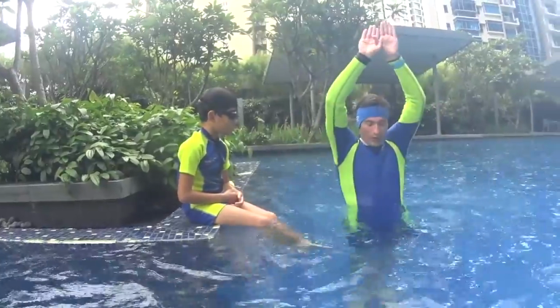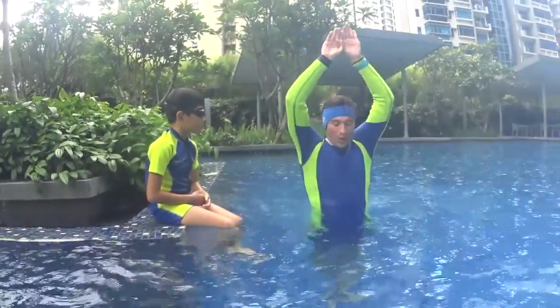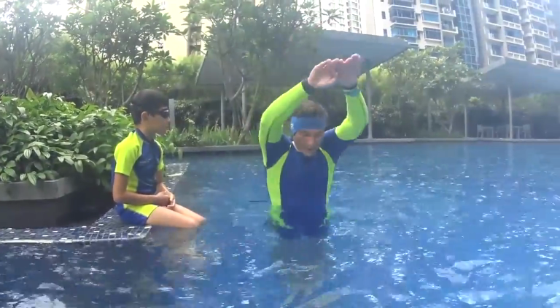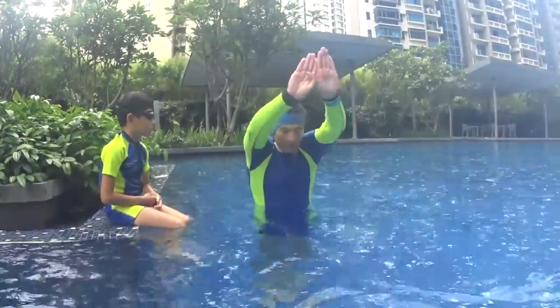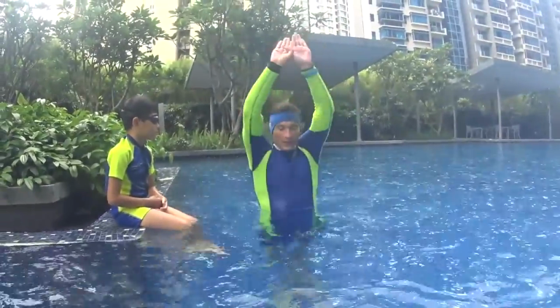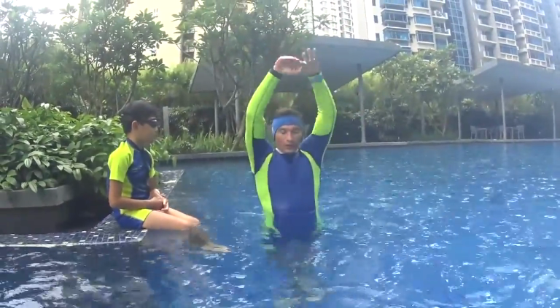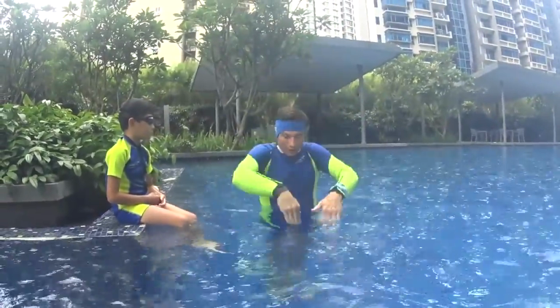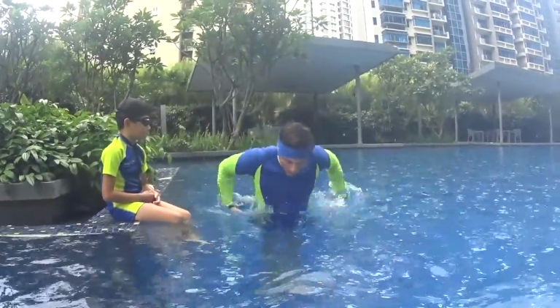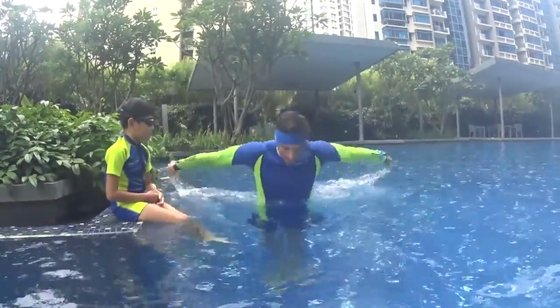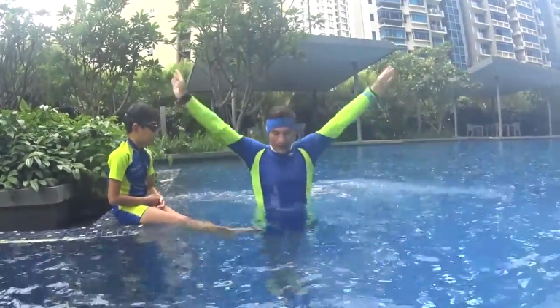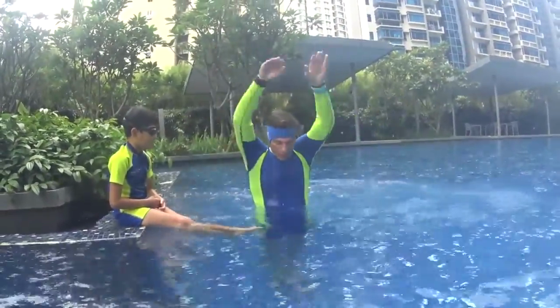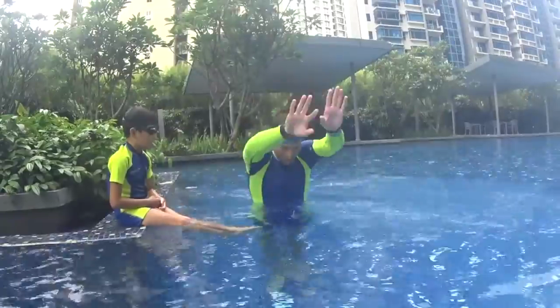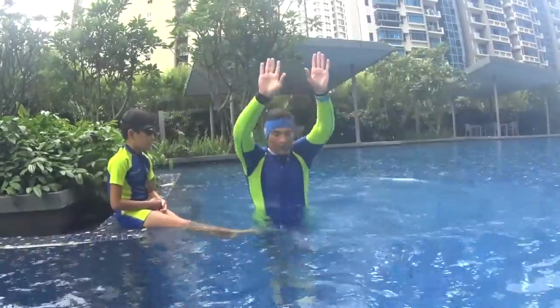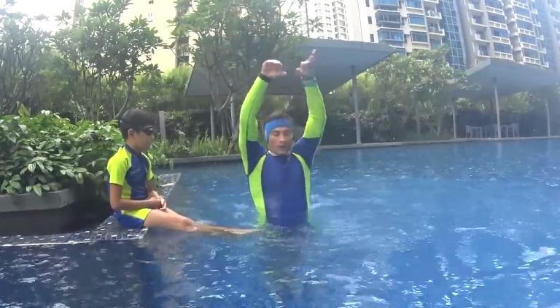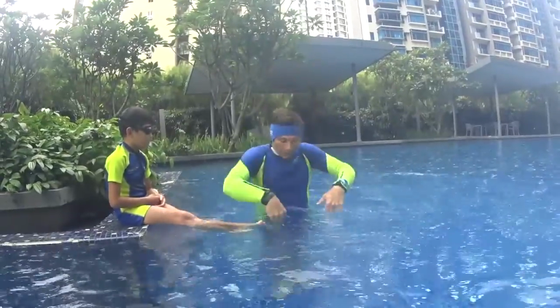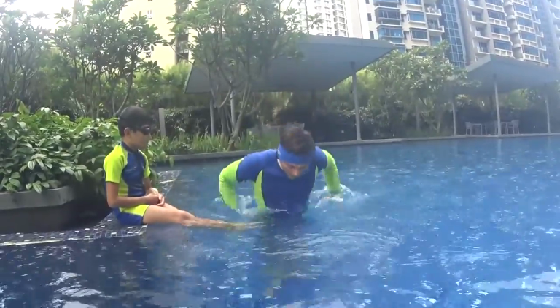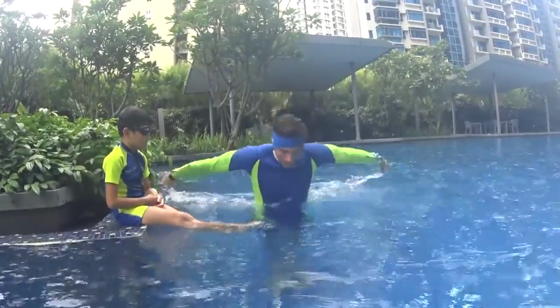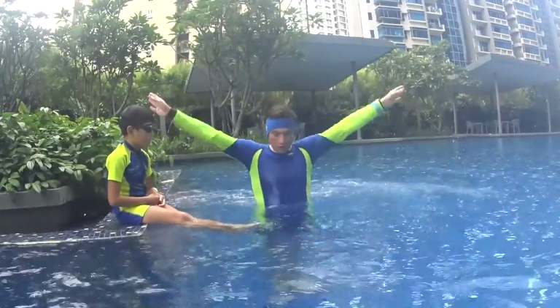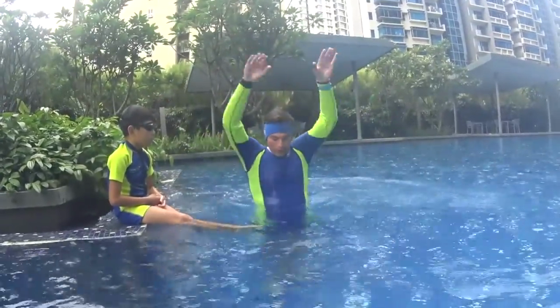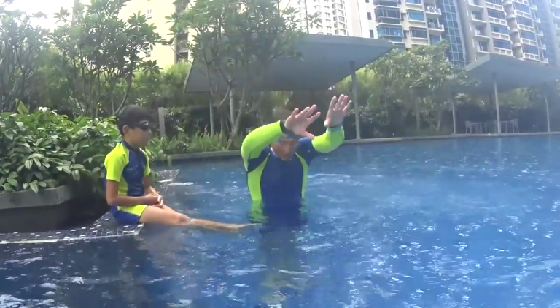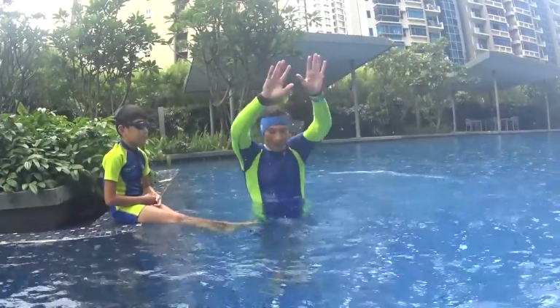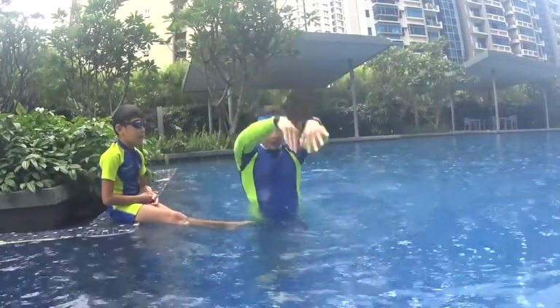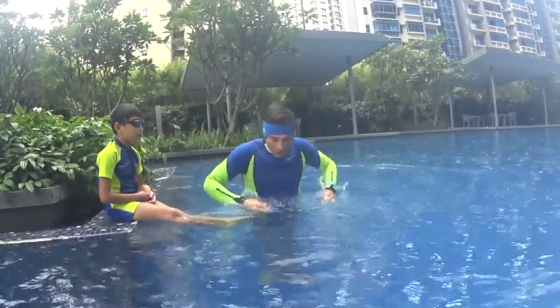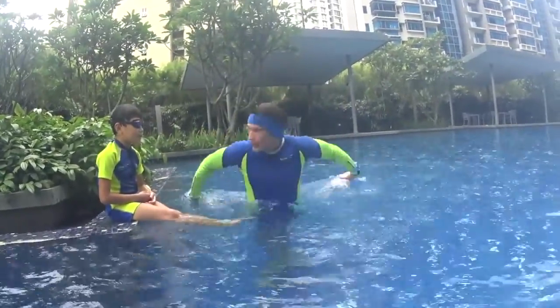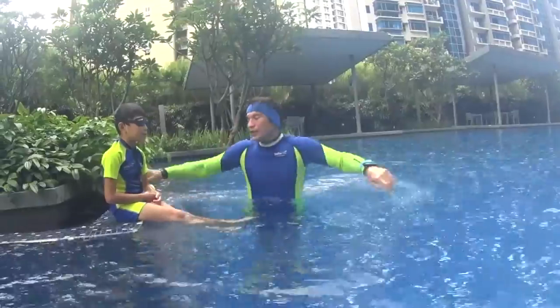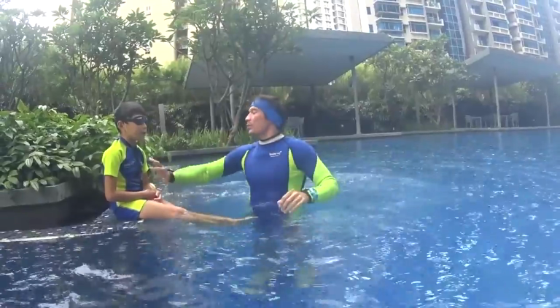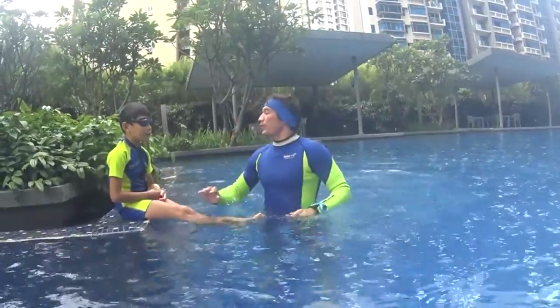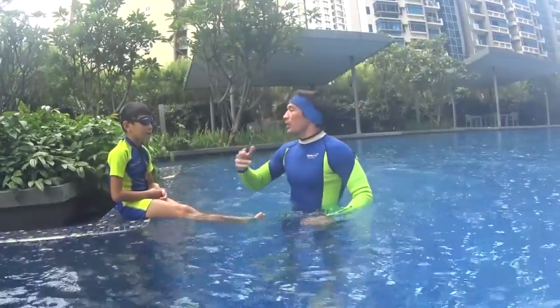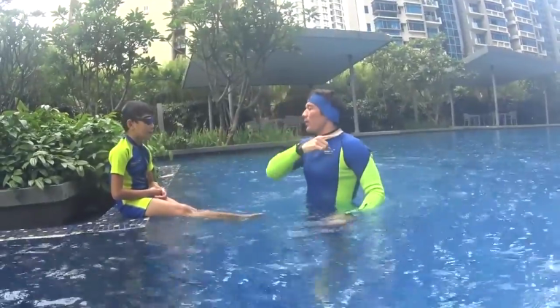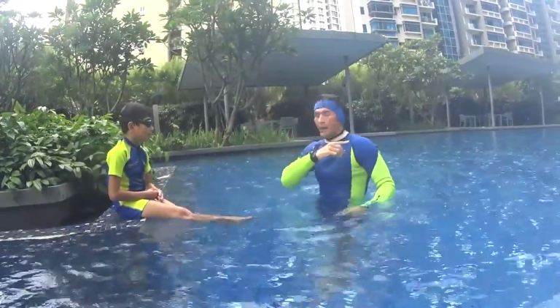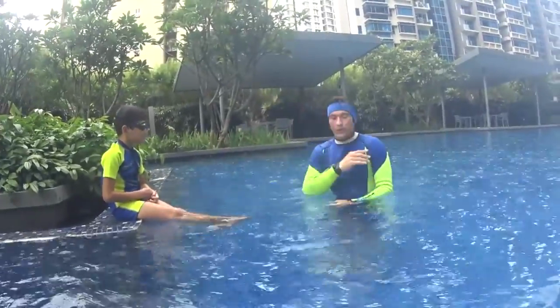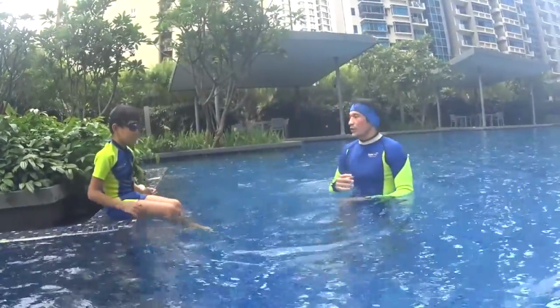So you are doing one dolphin, two dolphins with both hands, one dolphin, two dolphins with both hands — blow your bubbles all the time. If you cannot breathe, that's okay, I'm not going far away, I'm just close to you.